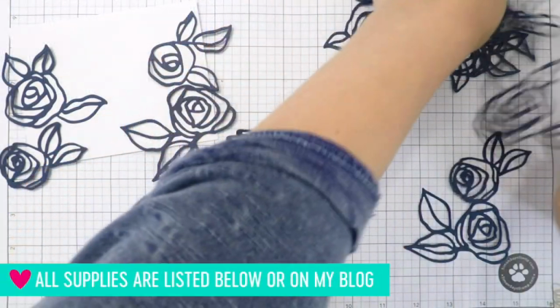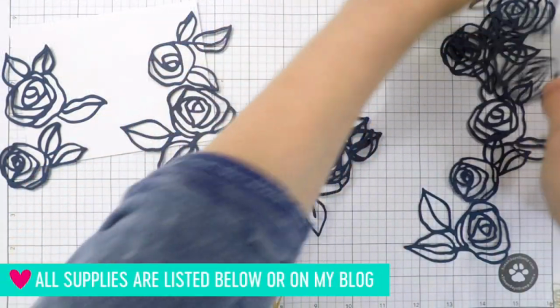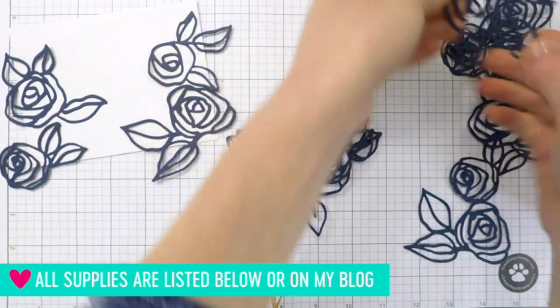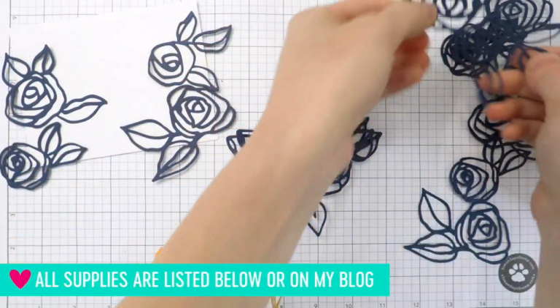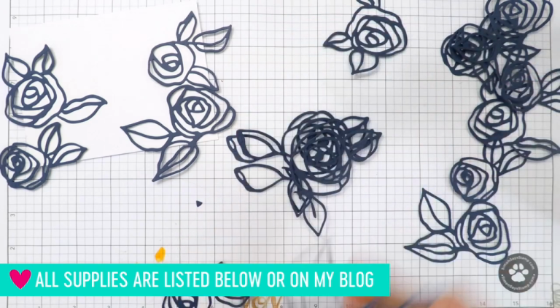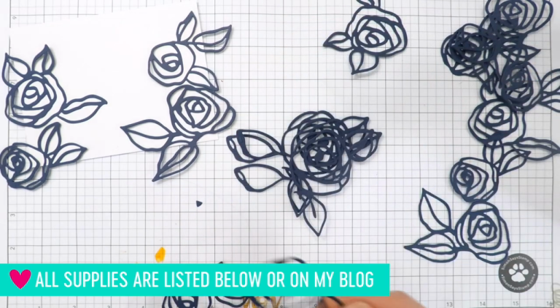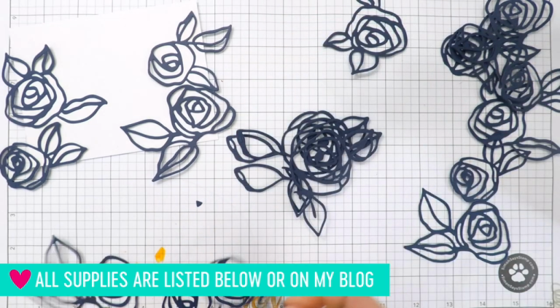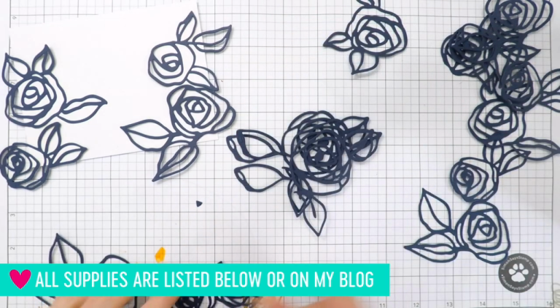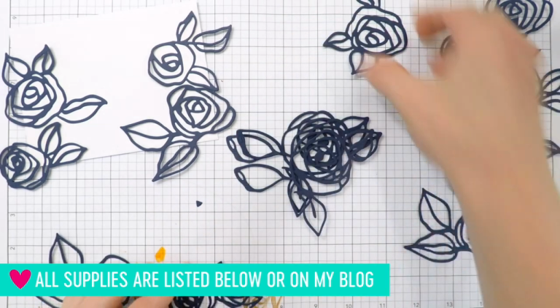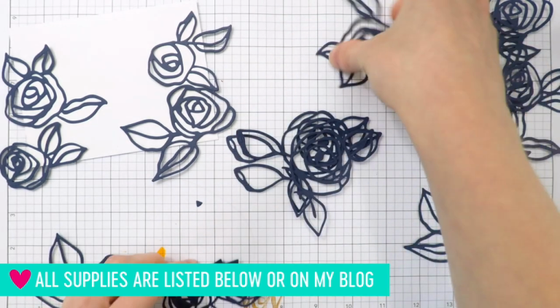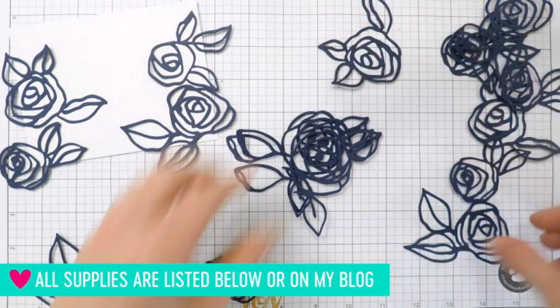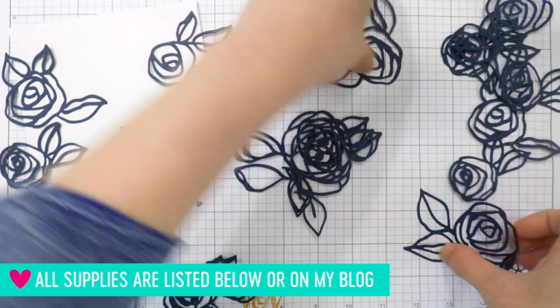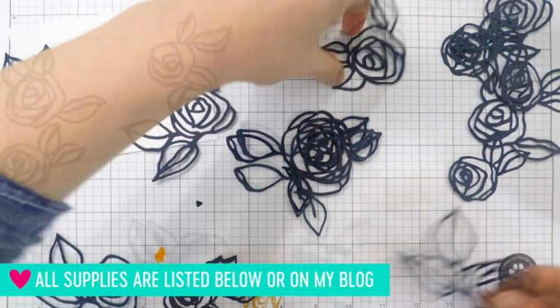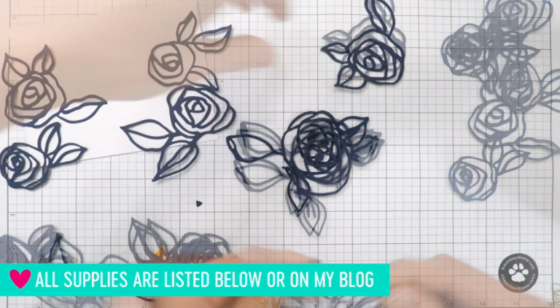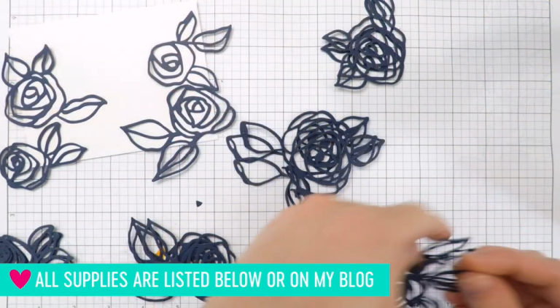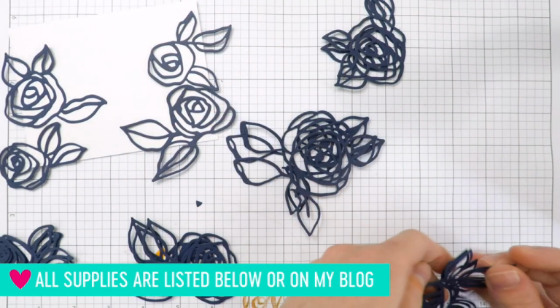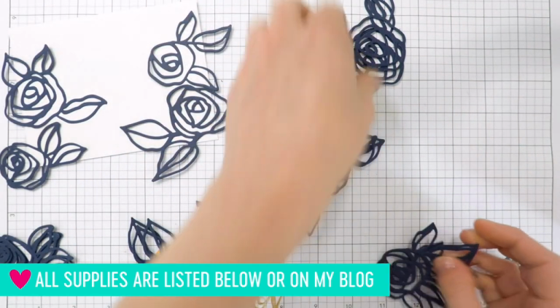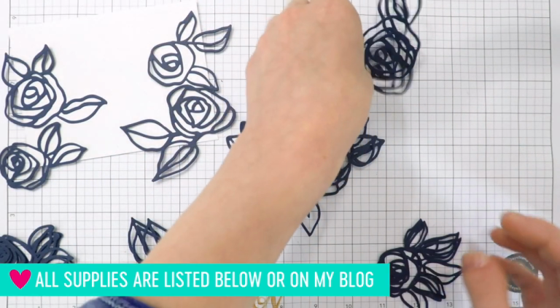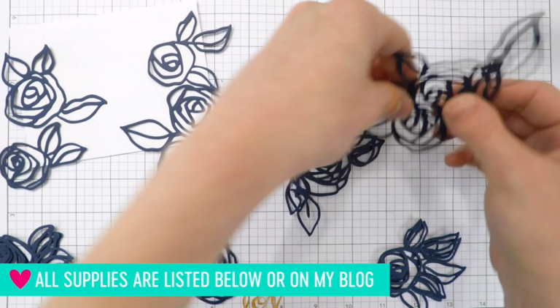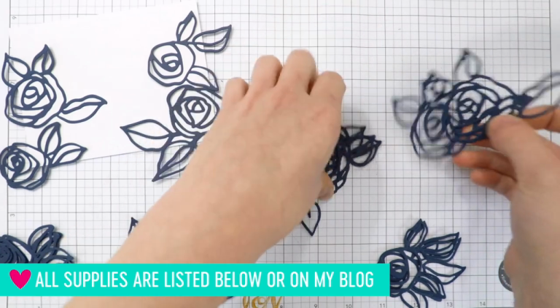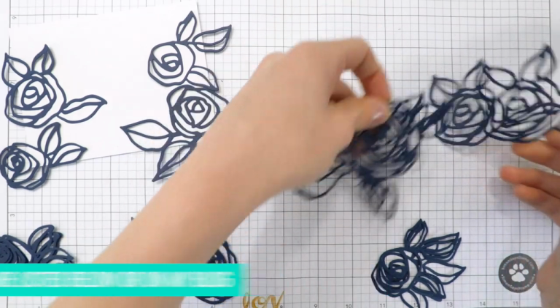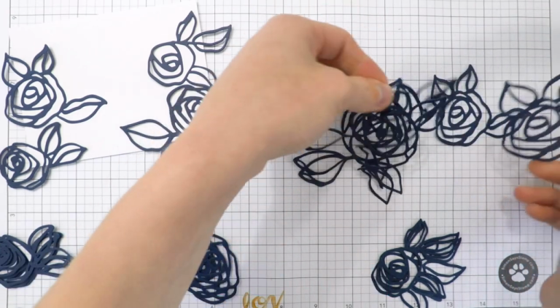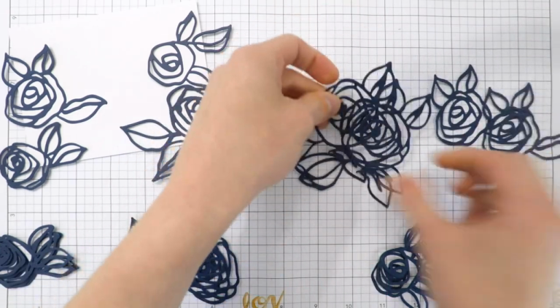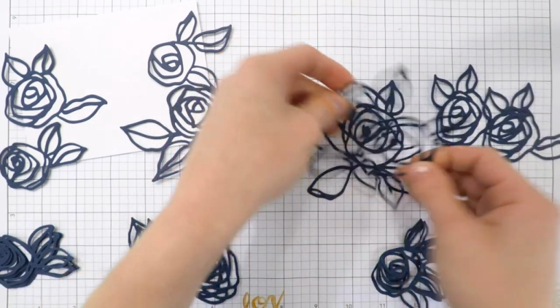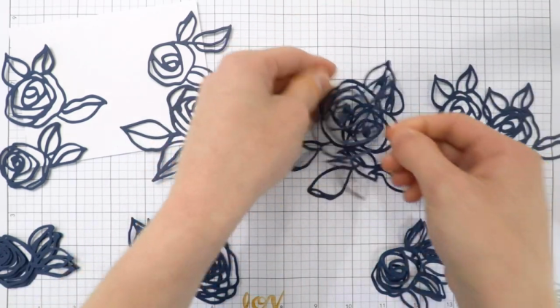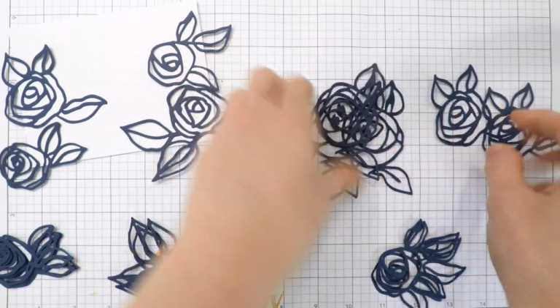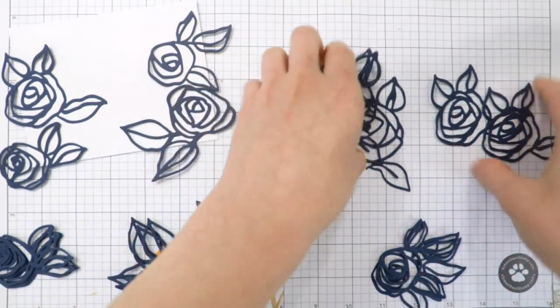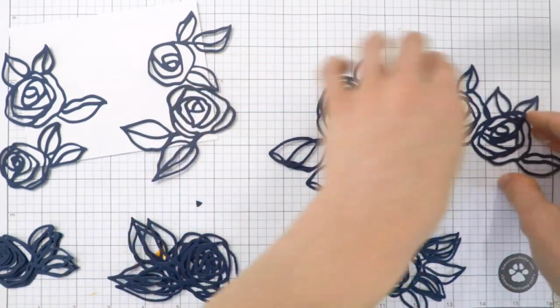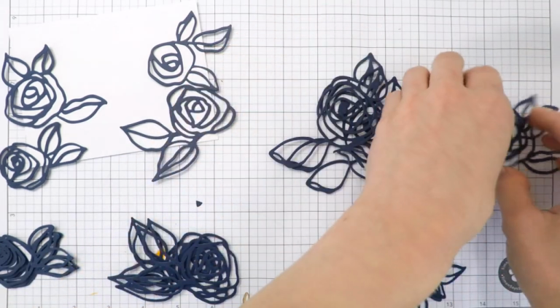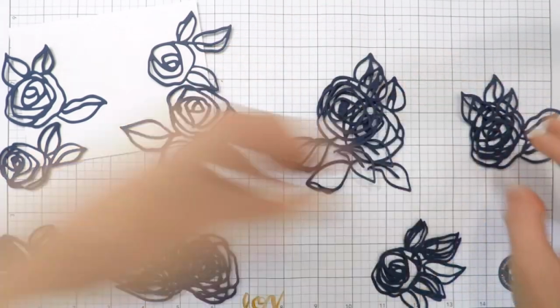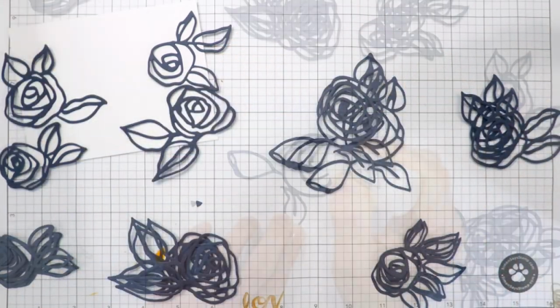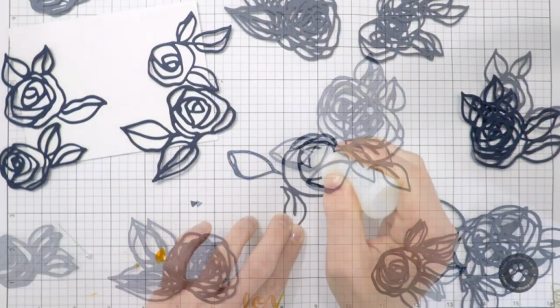These flowers are the Rose Filament dies and are brand new from Altenew. I love the sketchy feel of them — they have a really beautiful loose design and I think you can use these in a lot of different ways.